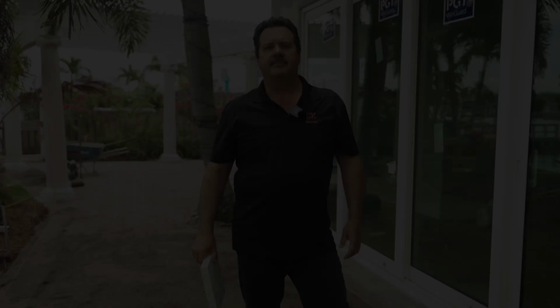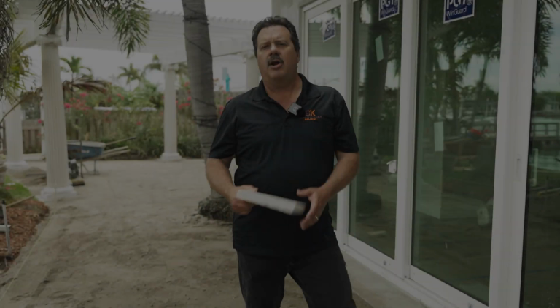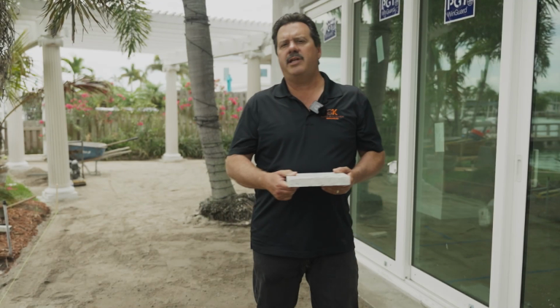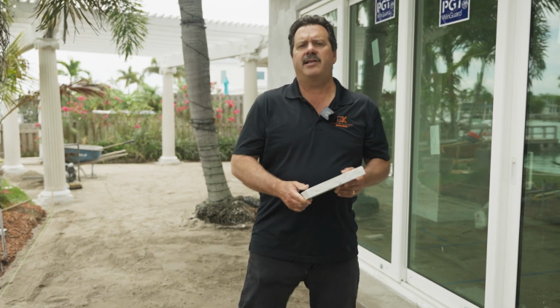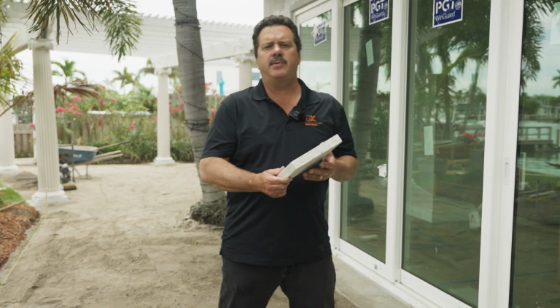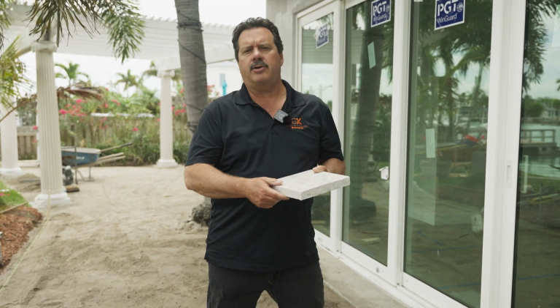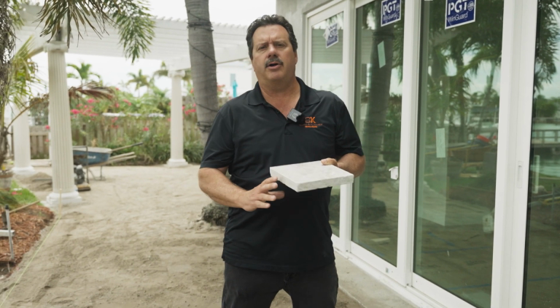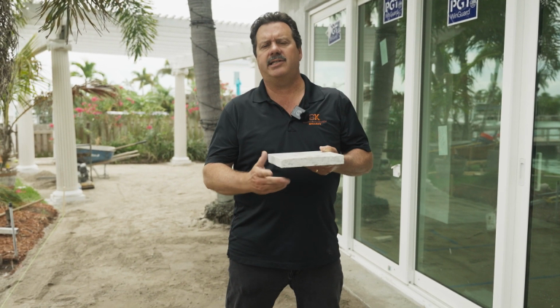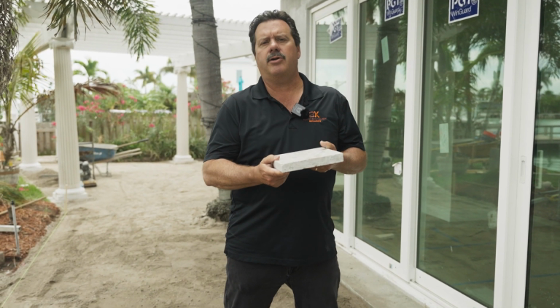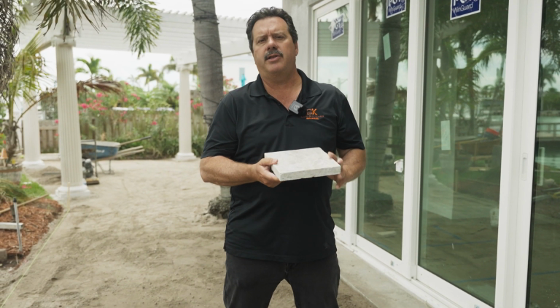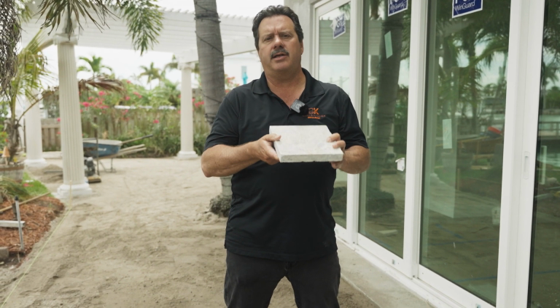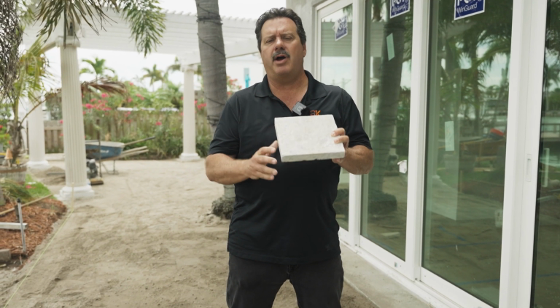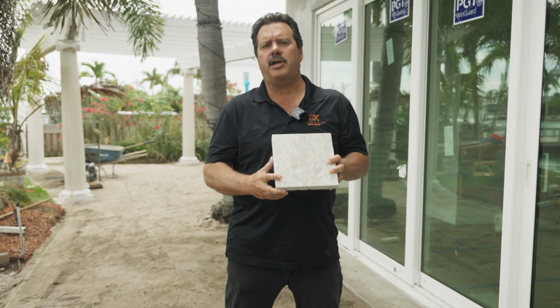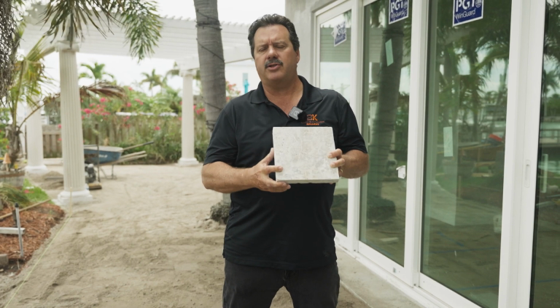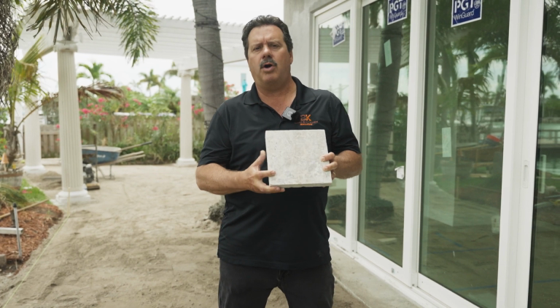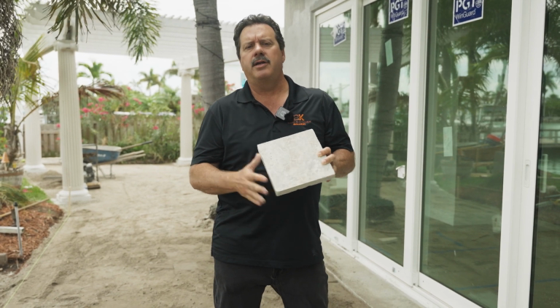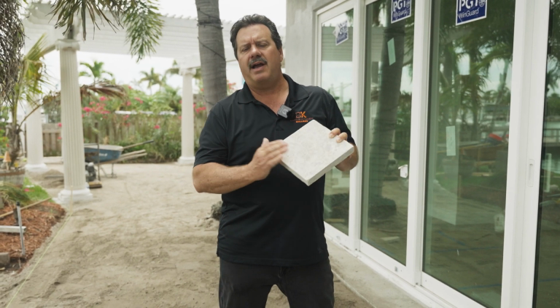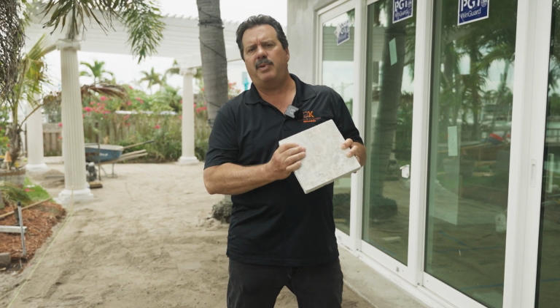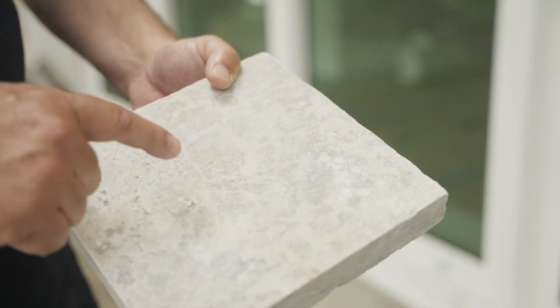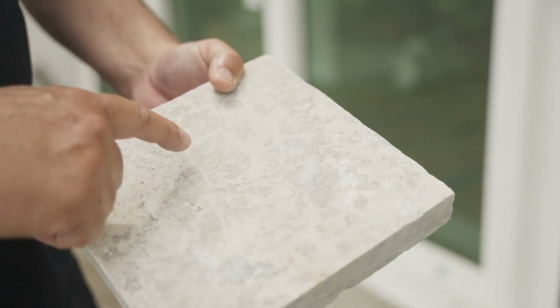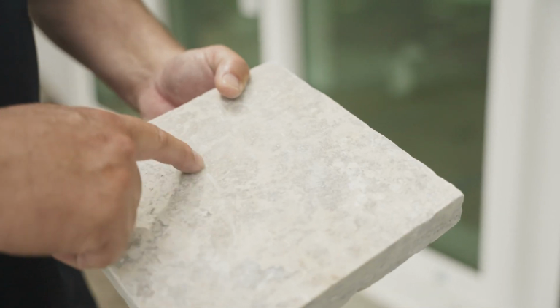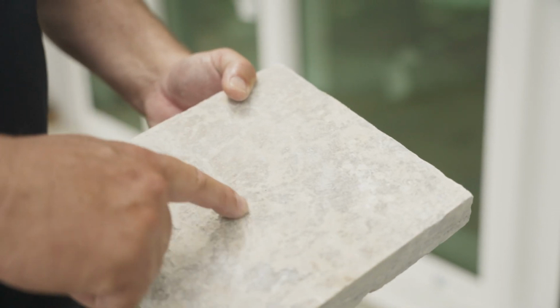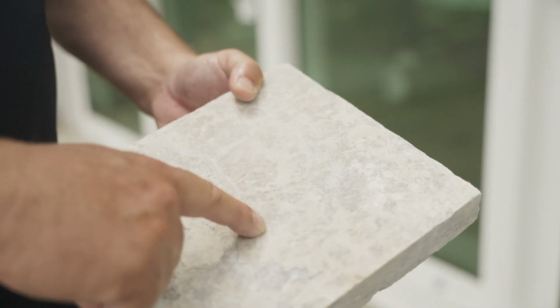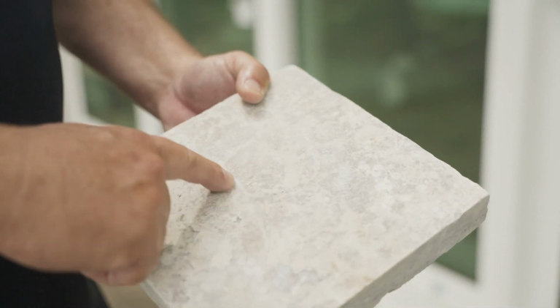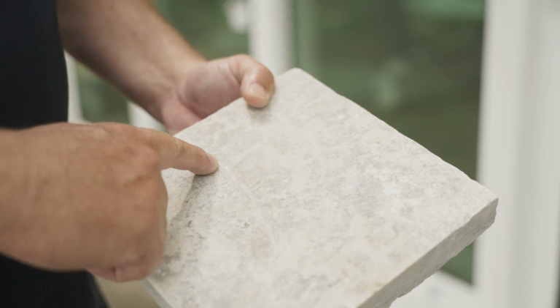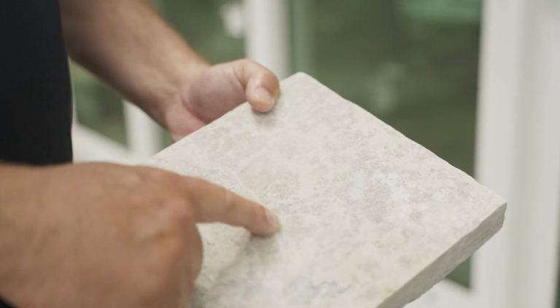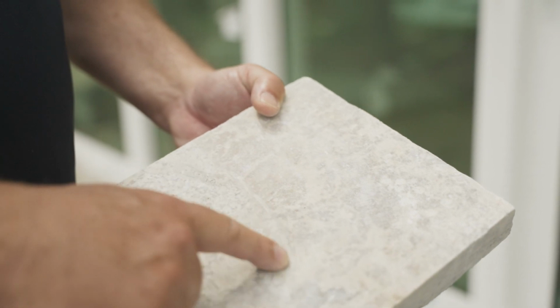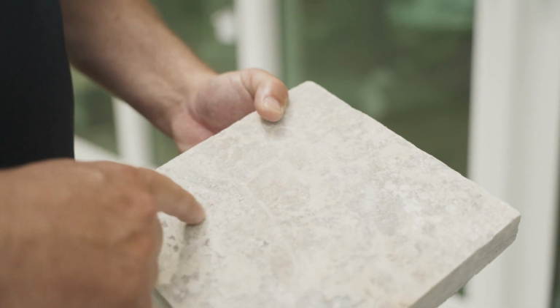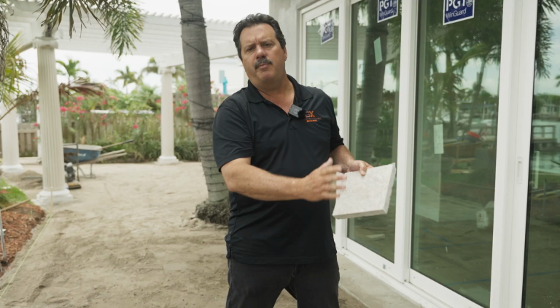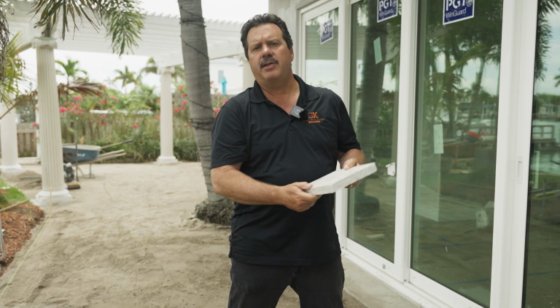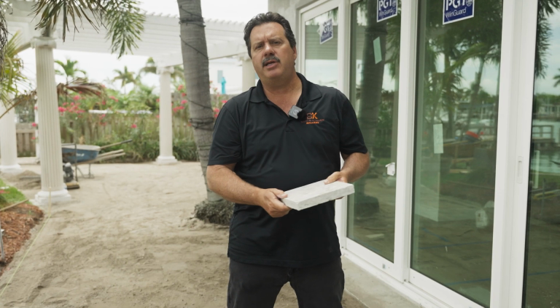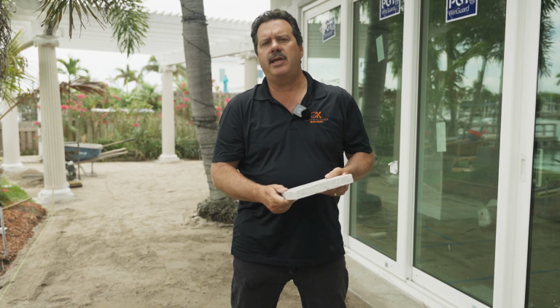I just want to give you guys an update on our exterior on this remodeling project that's on the water. We've got these pavers that we're going to be installing and we also have a waterproof barrier that's going to be going in.